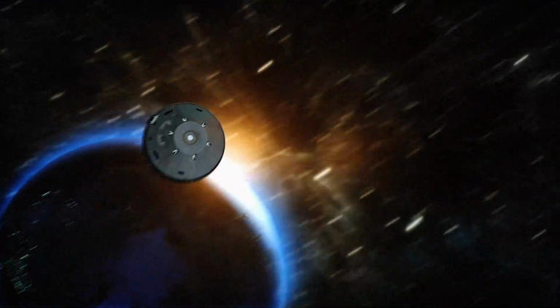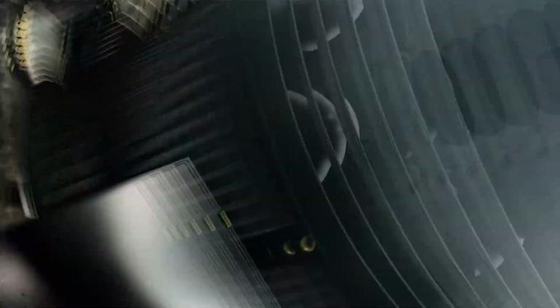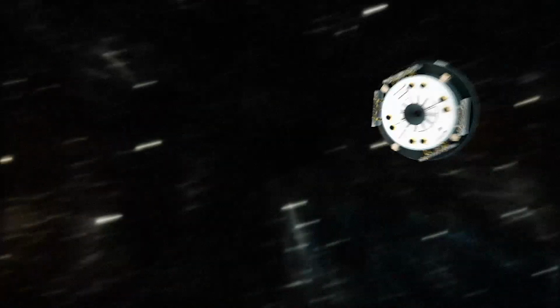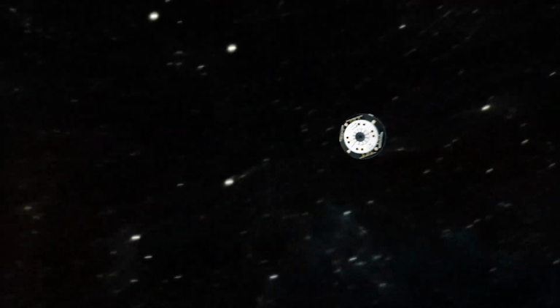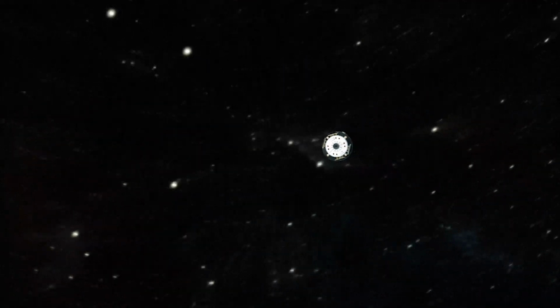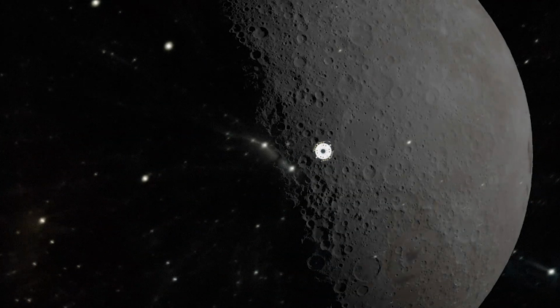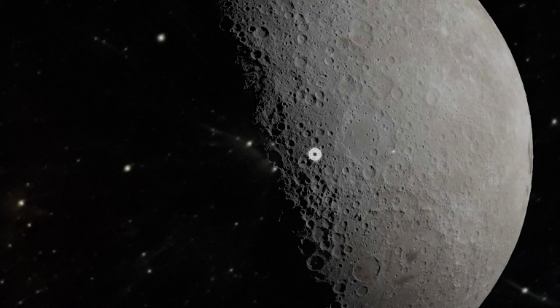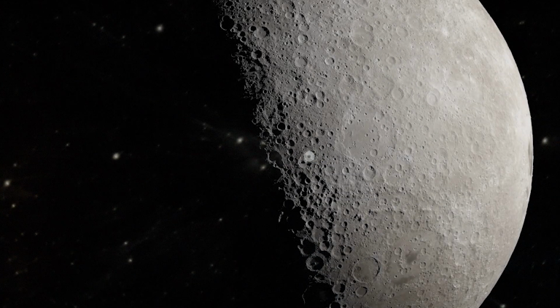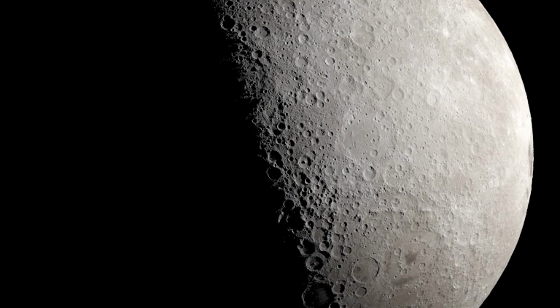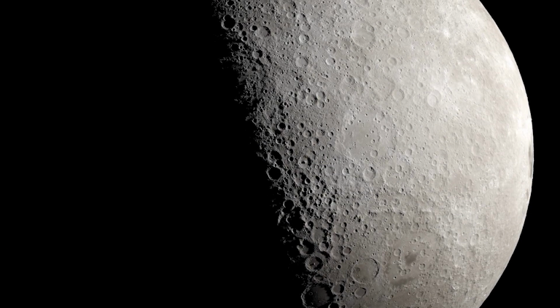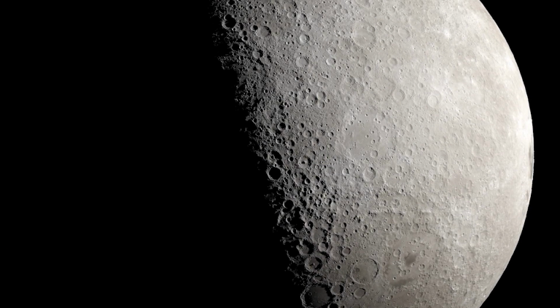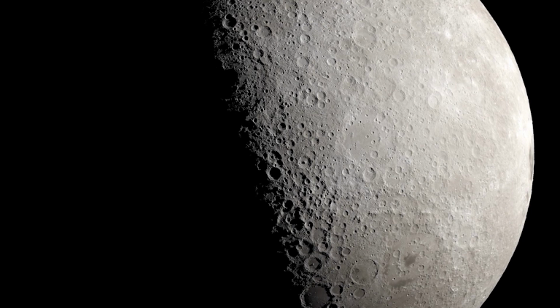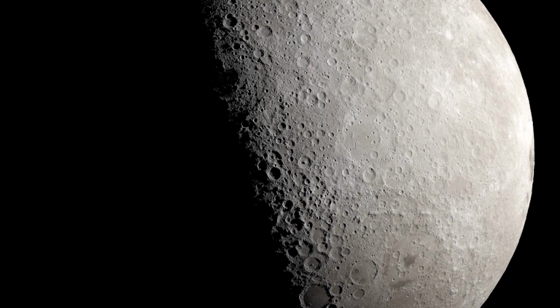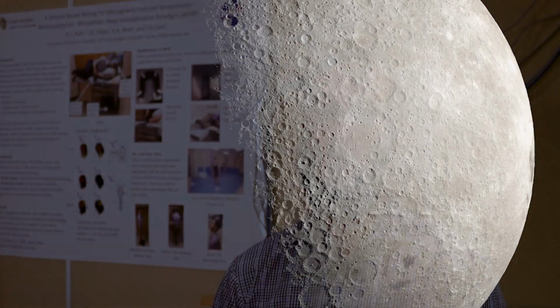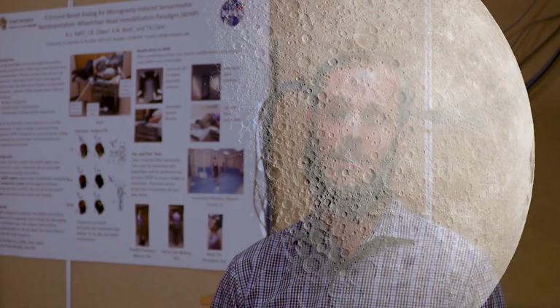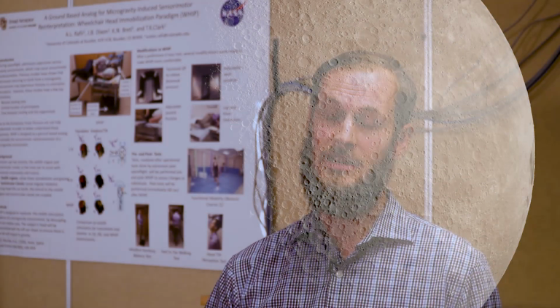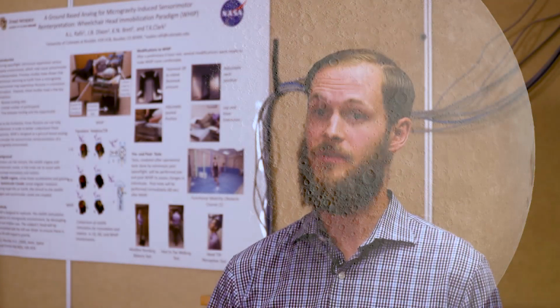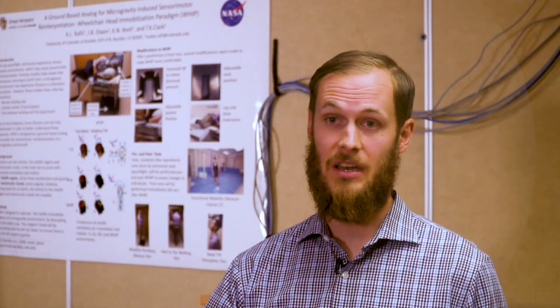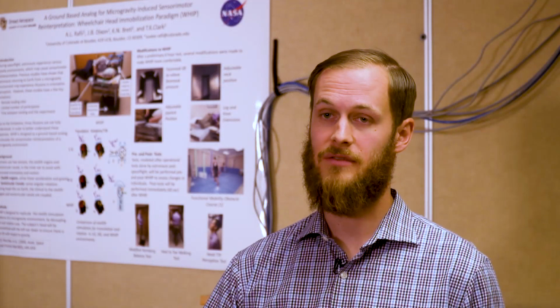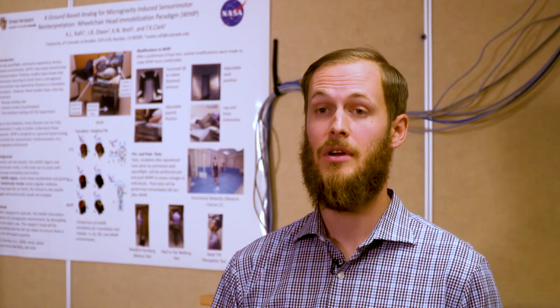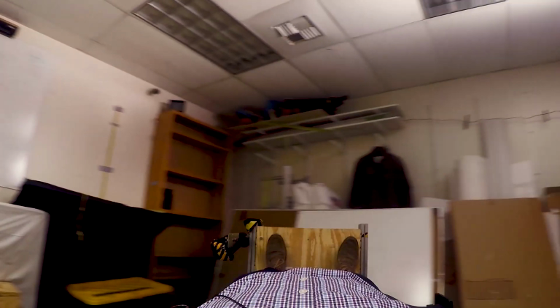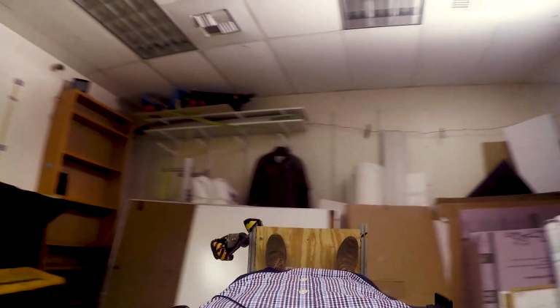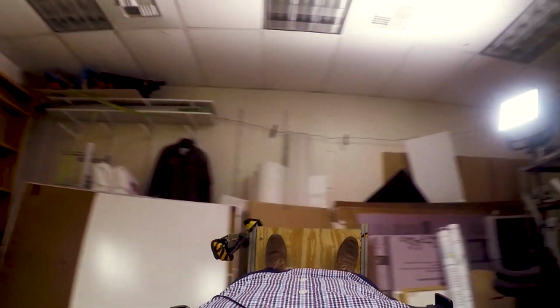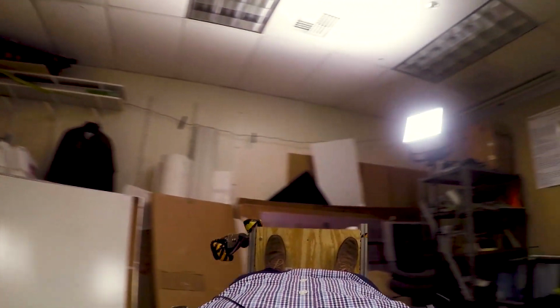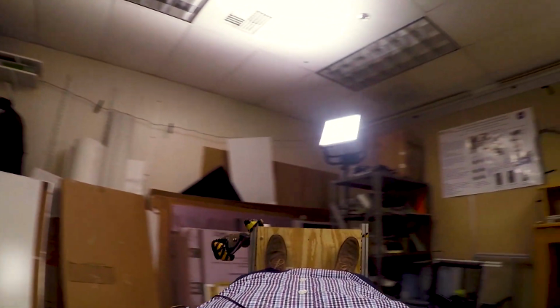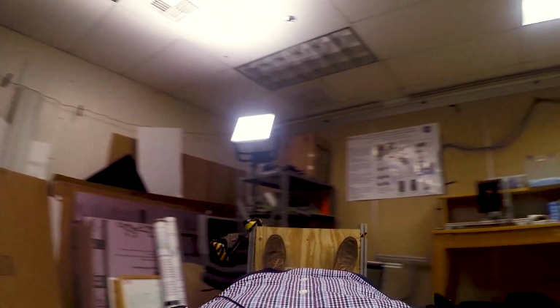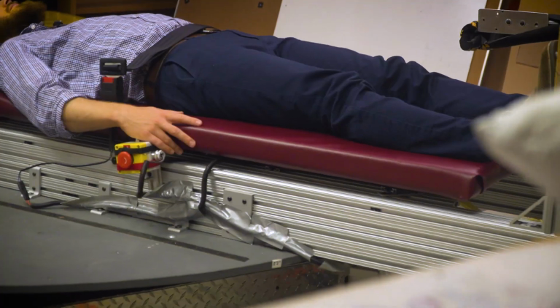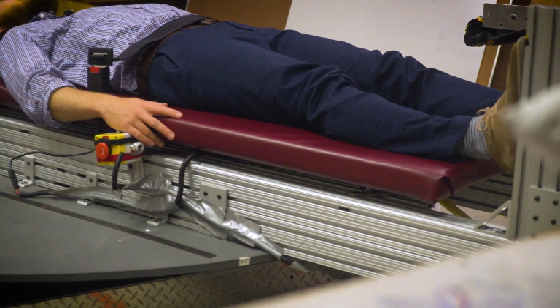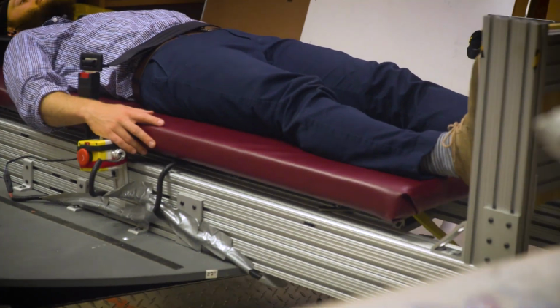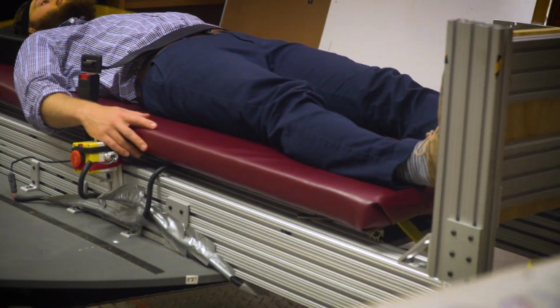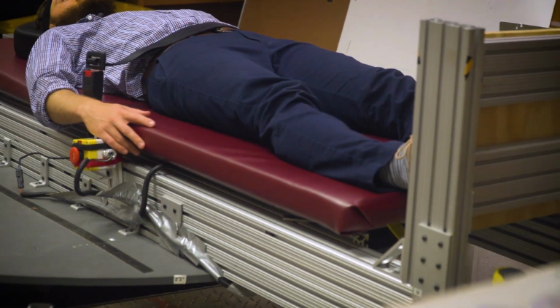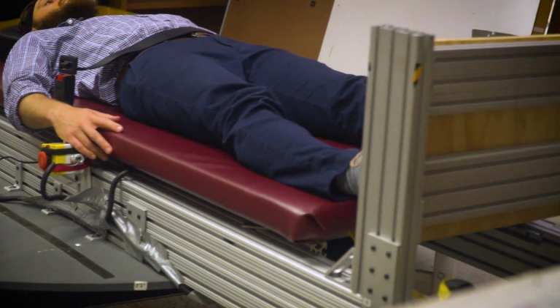The next step is really exploration beyond low Earth orbit — going back to the Moon, going on to Mars and exploring our solar system. So if we want to send humans into space for an extended period of time, we need to make sure that they are healthy, that they're happy in that environment, and they can perform their tasks safely and effectively.